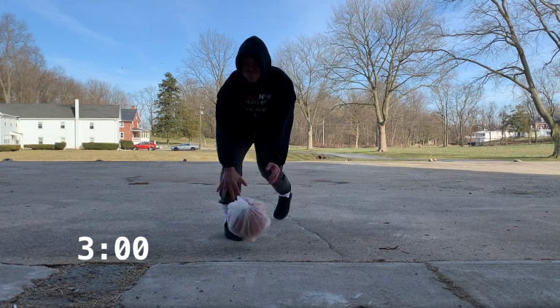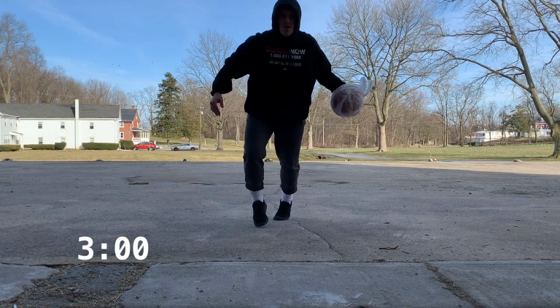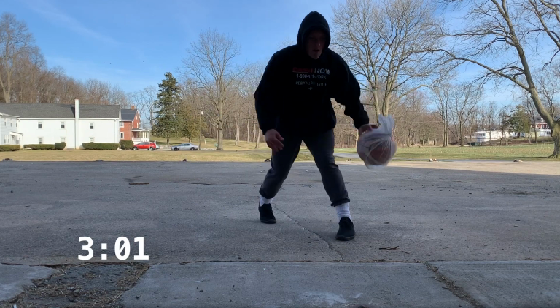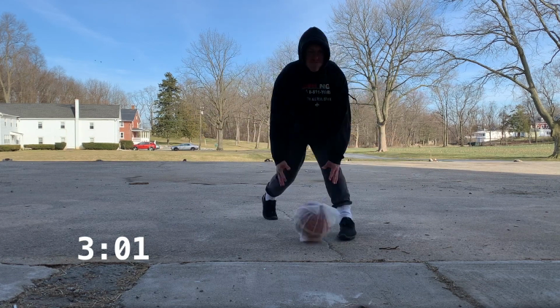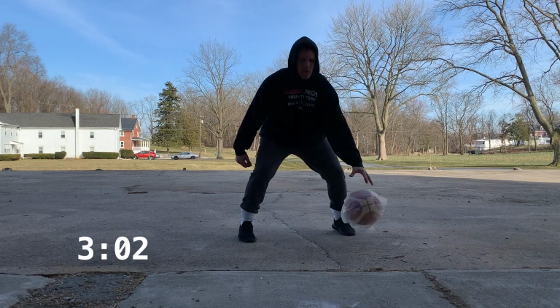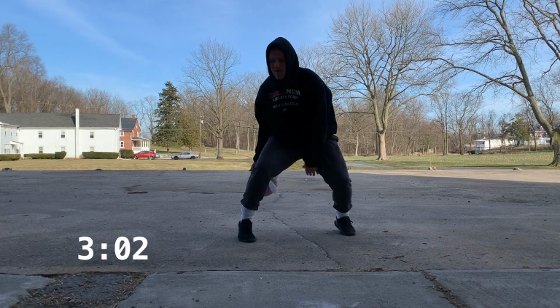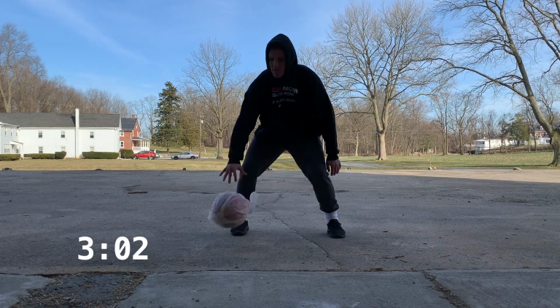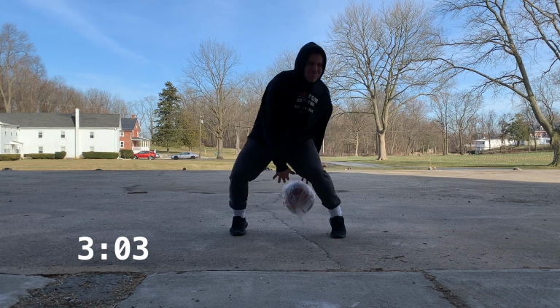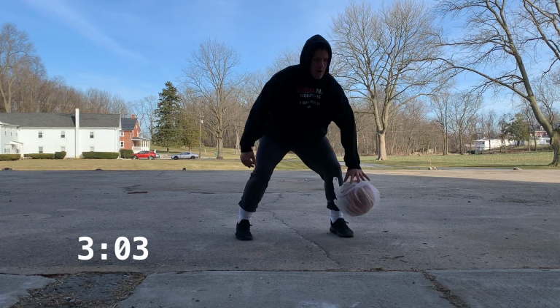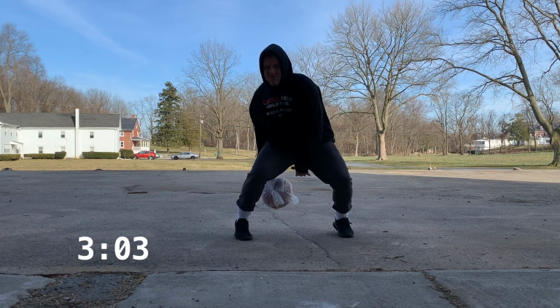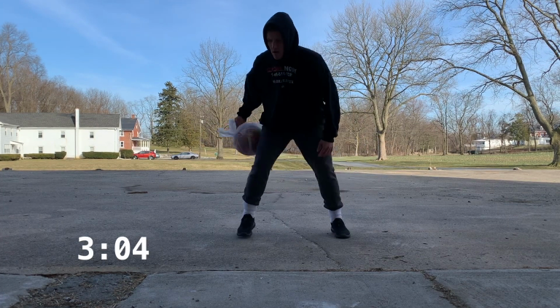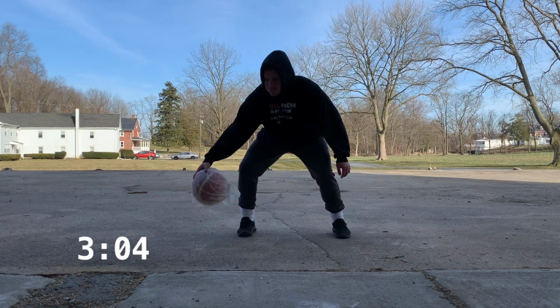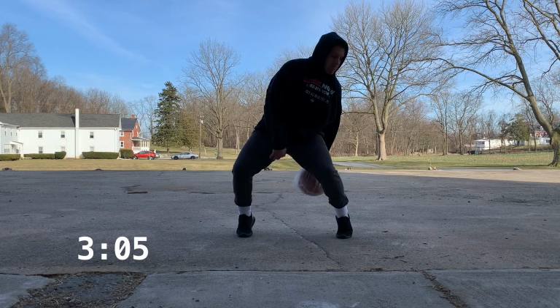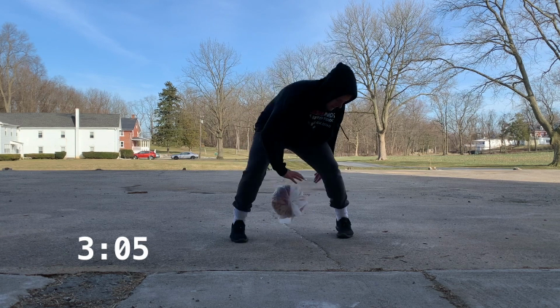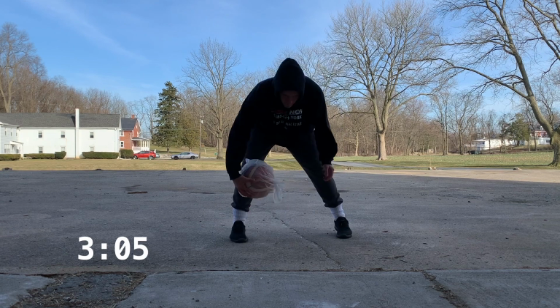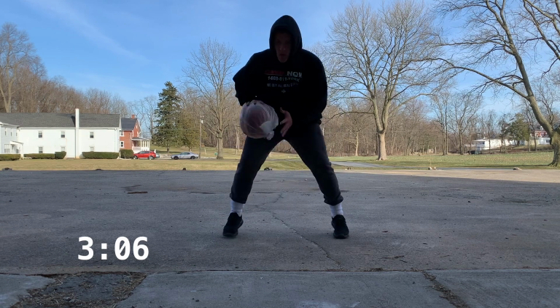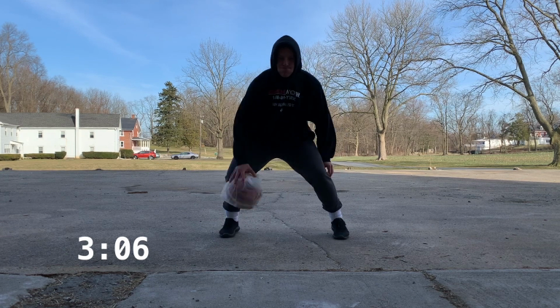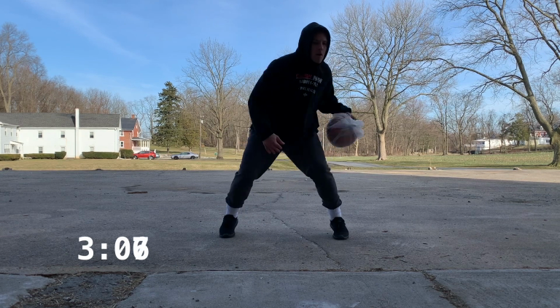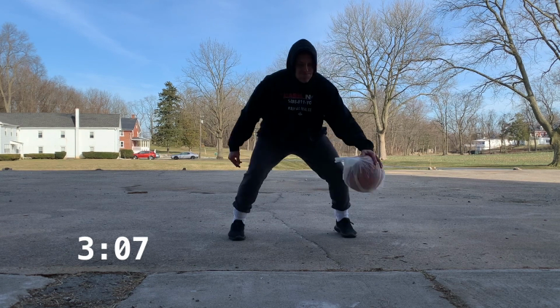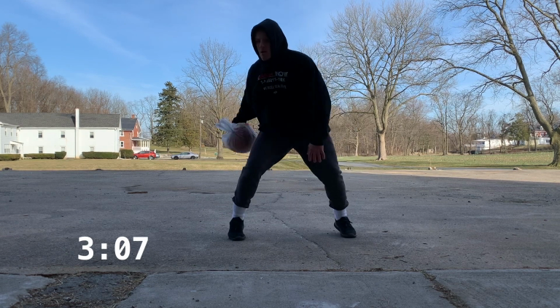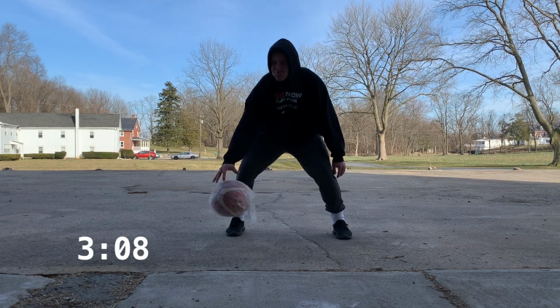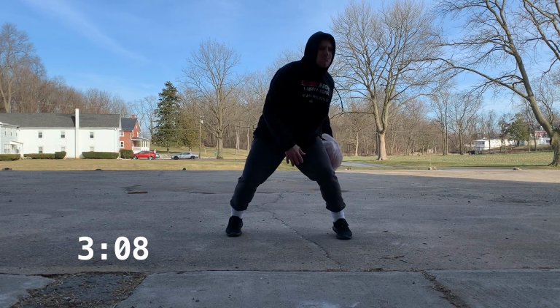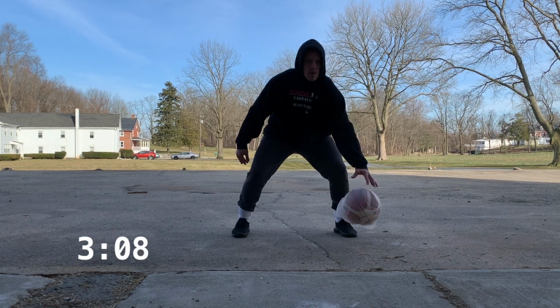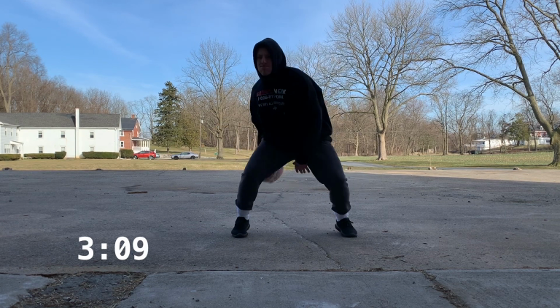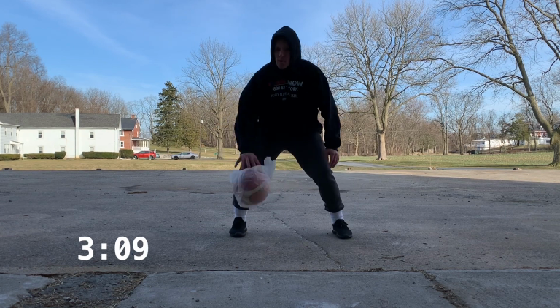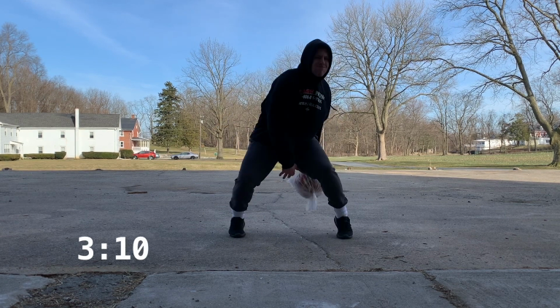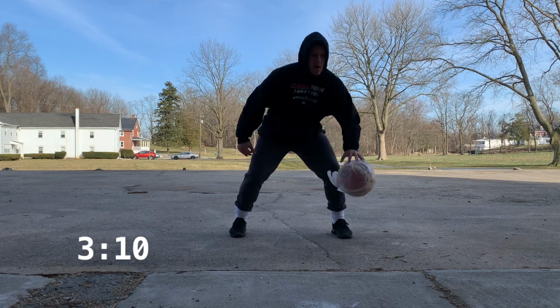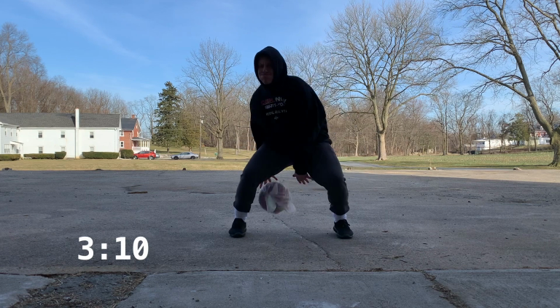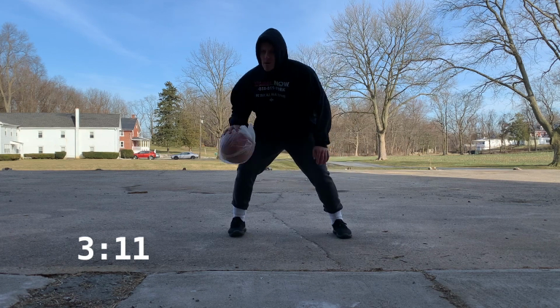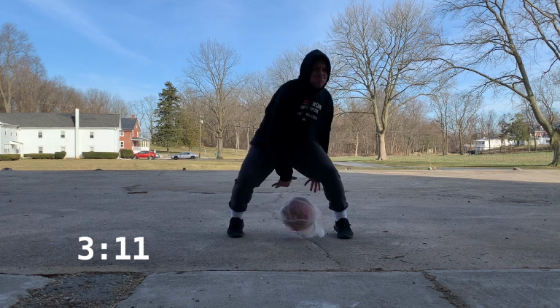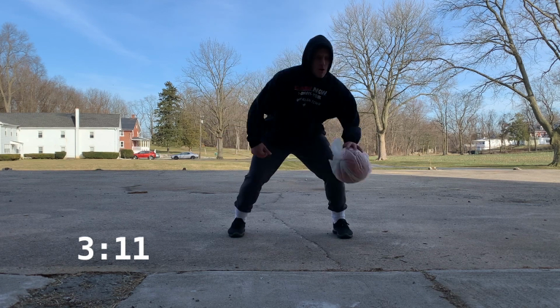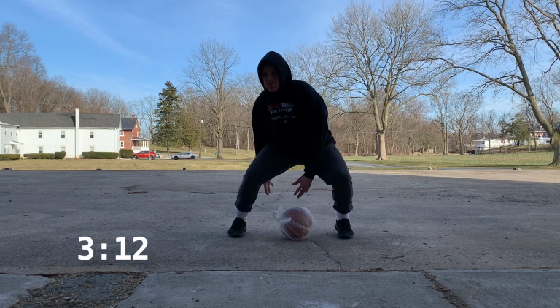We're moving into pound between now. Same thing — in the beginning we want to go nice and slow, get that rhythm, and then we gradually increase to where we're moving at game speed.